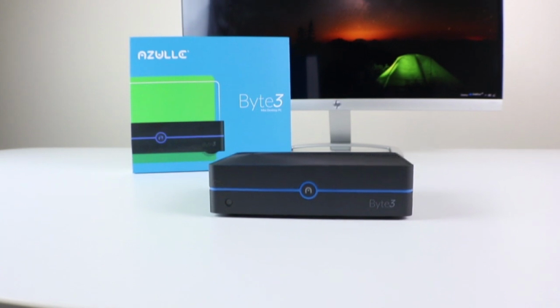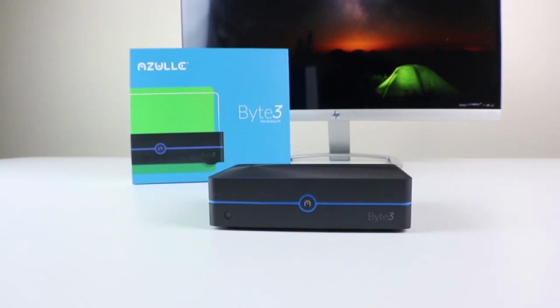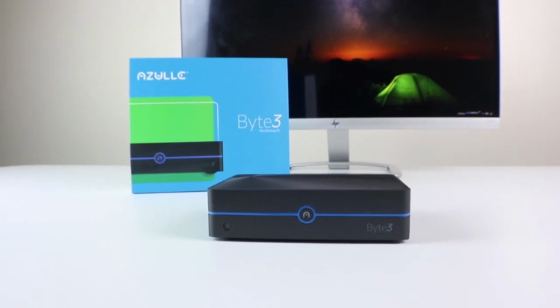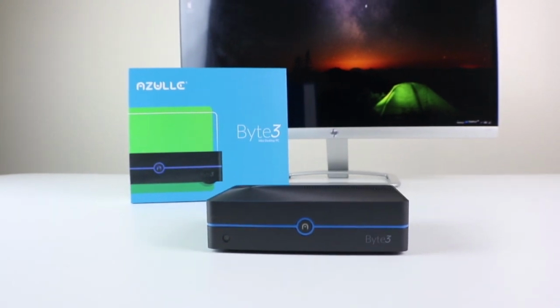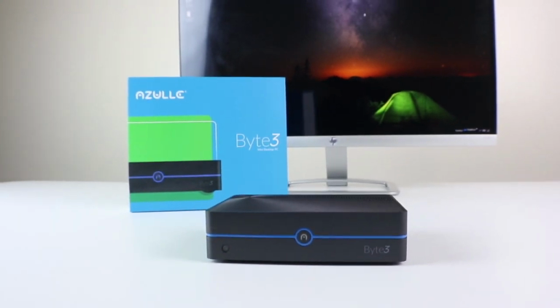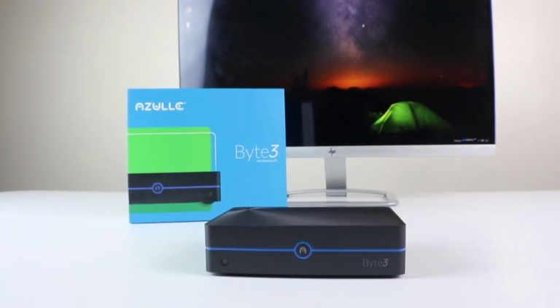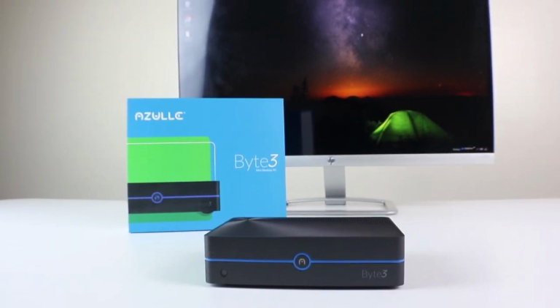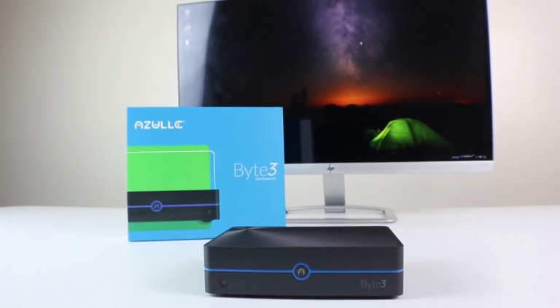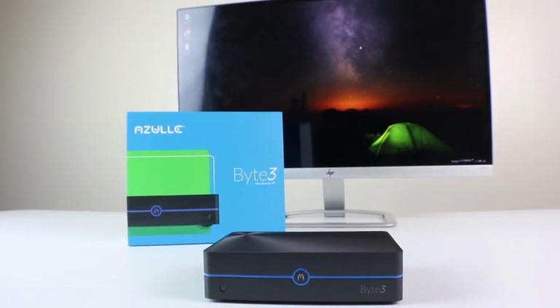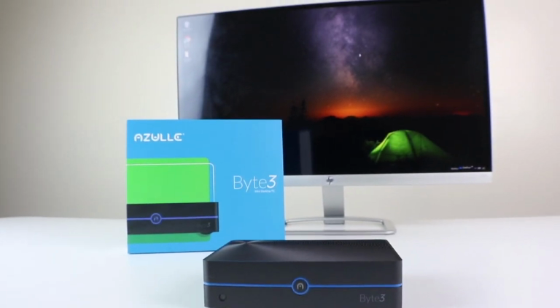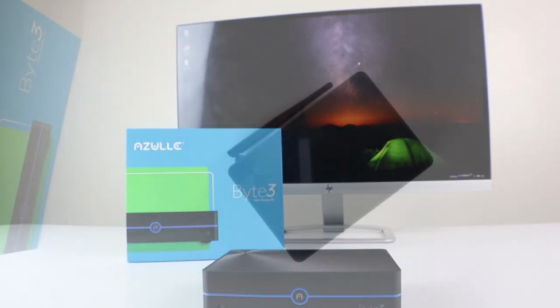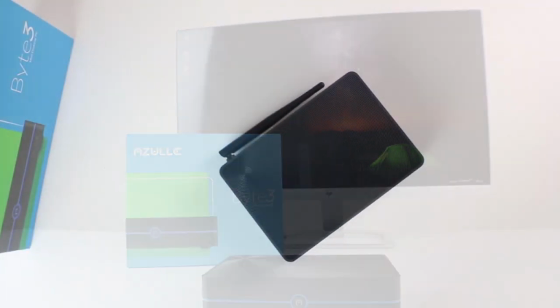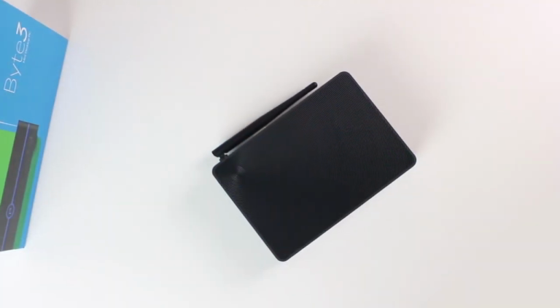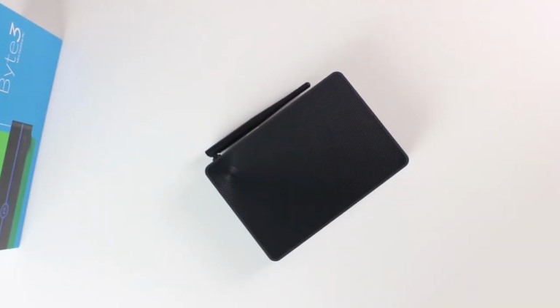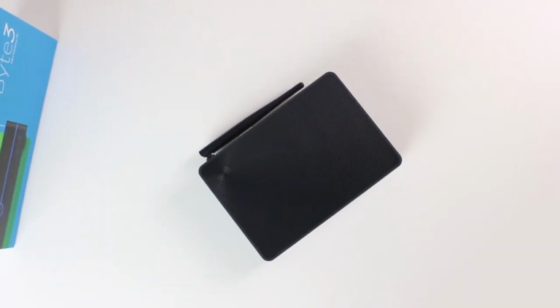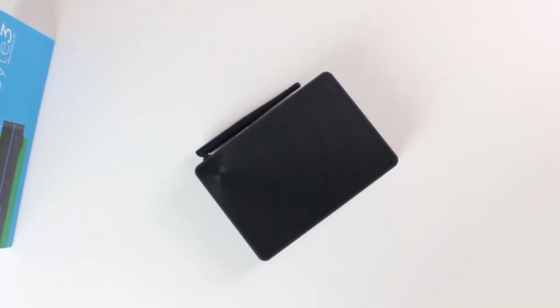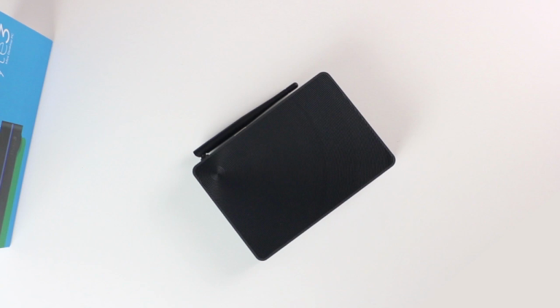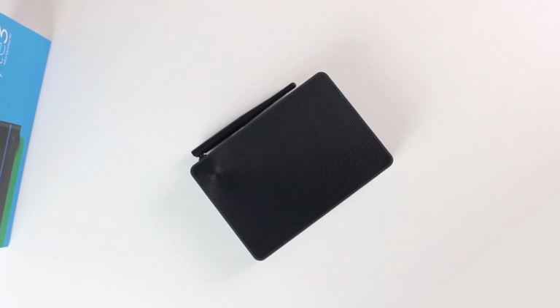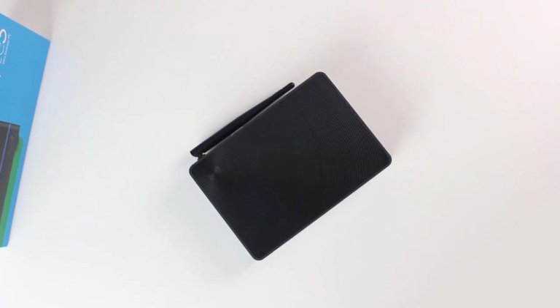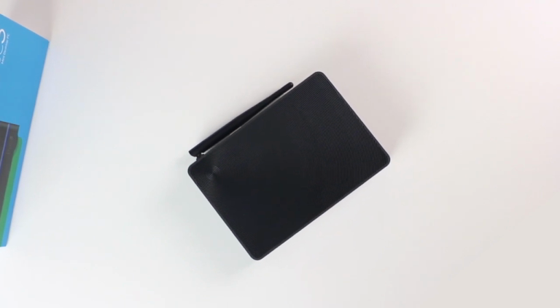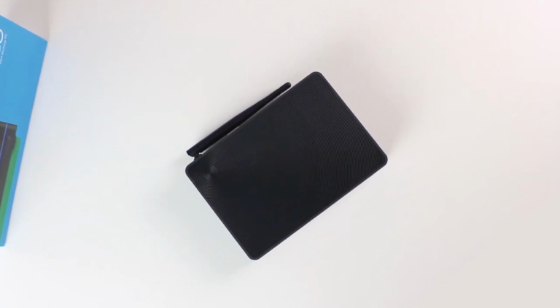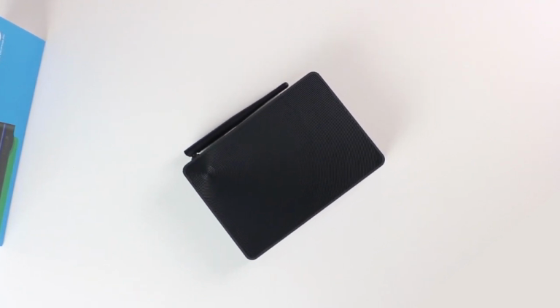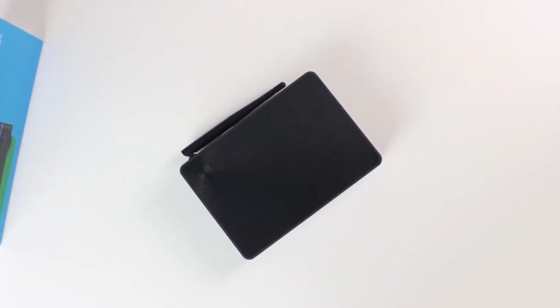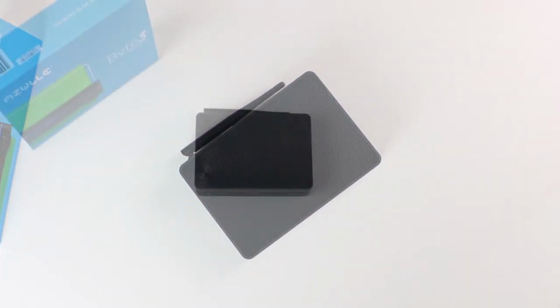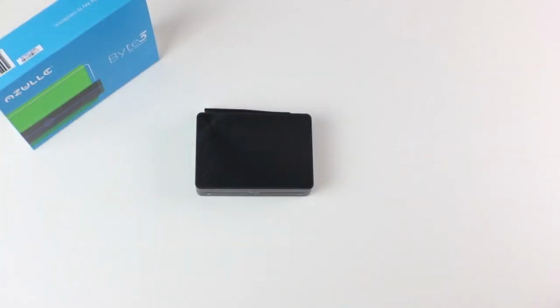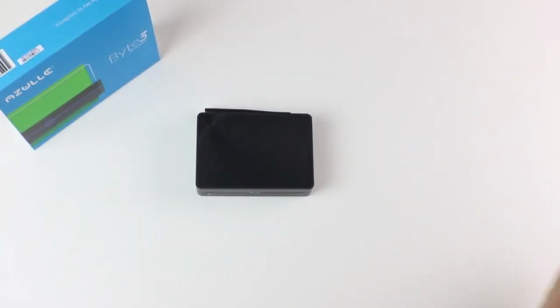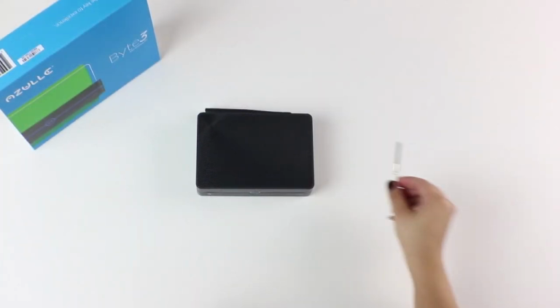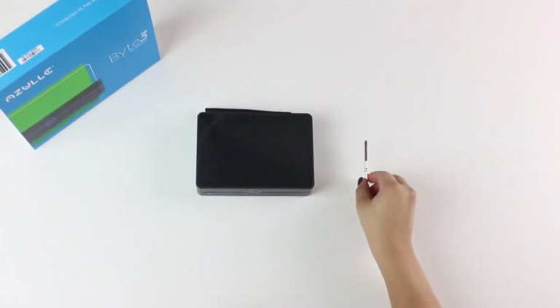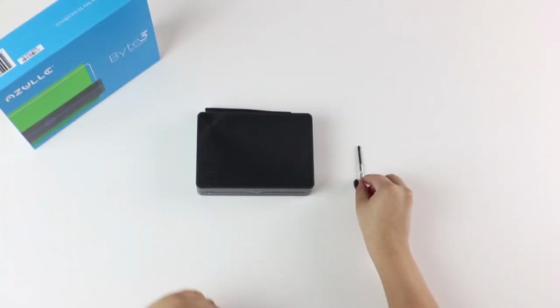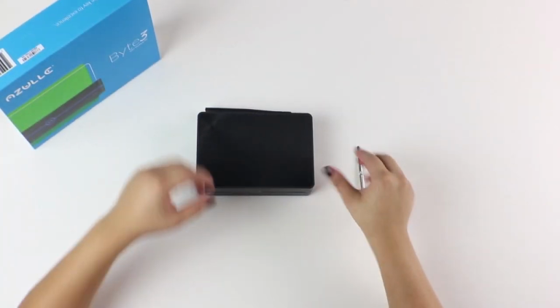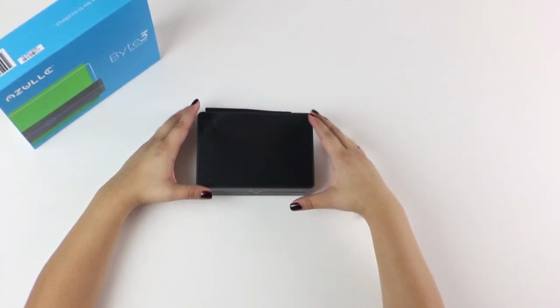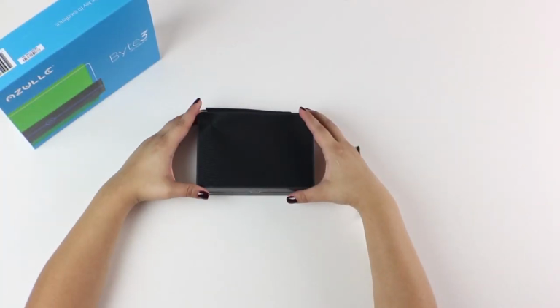The Byte 3 is full of amazing features. The best part about it is that you can customize it just for you. We're going to install a solid state drive to our Byte 3. Okay, let's get started.